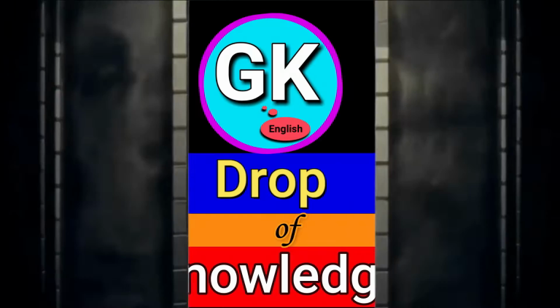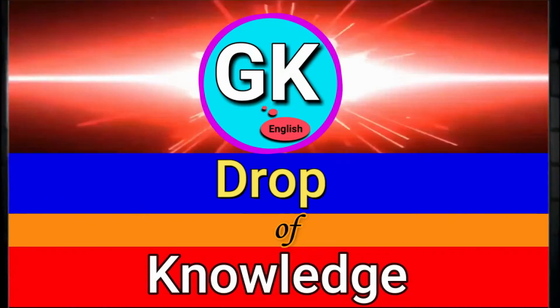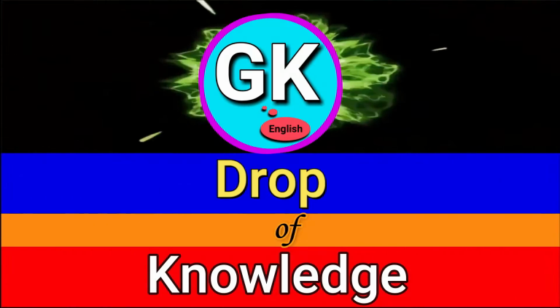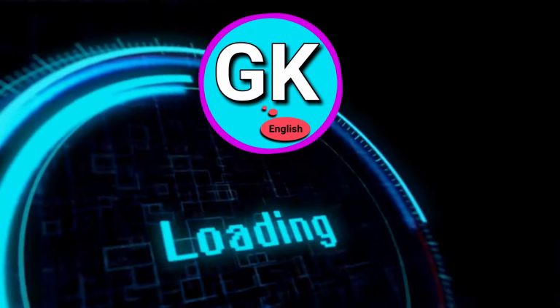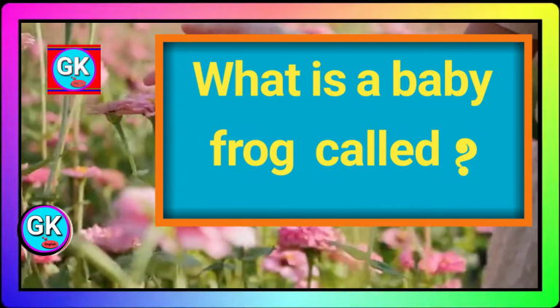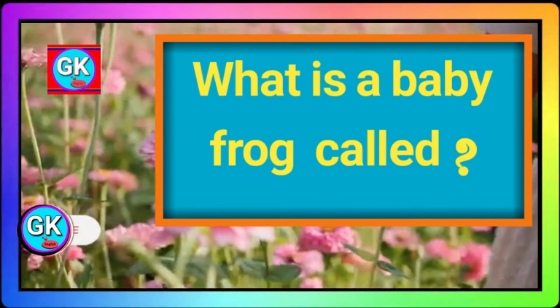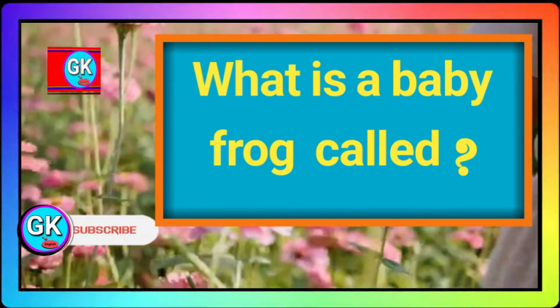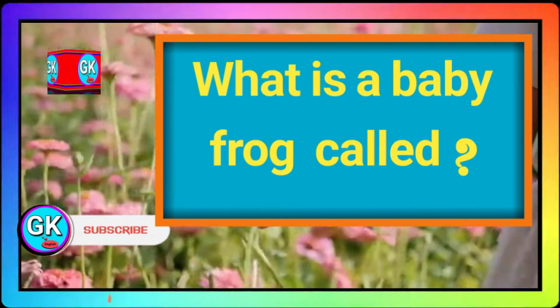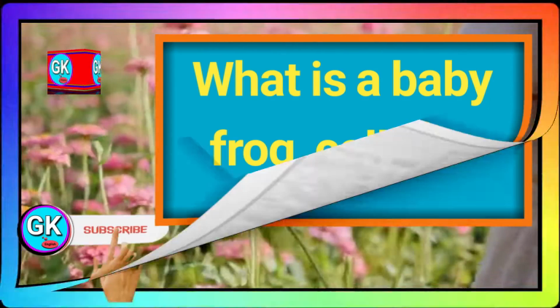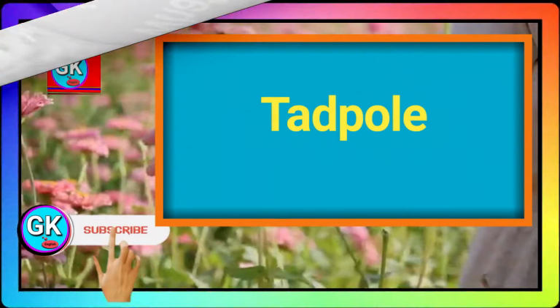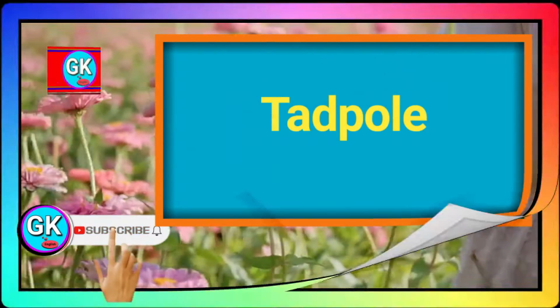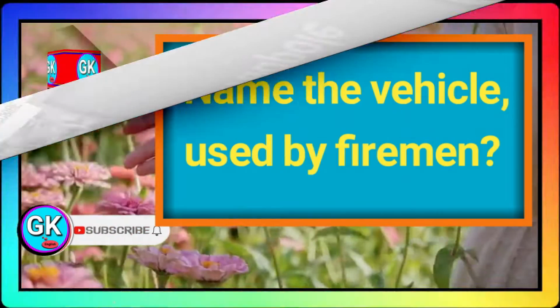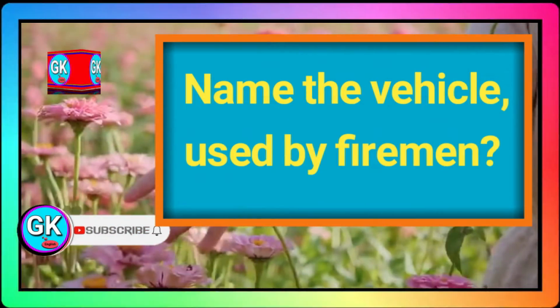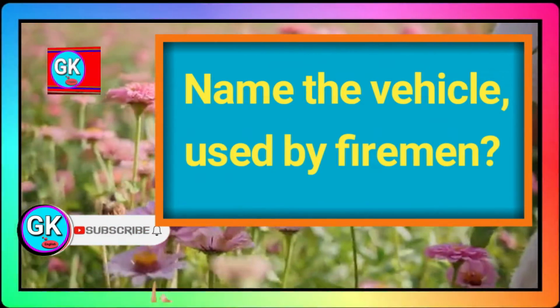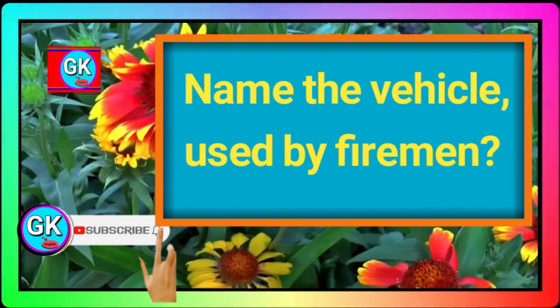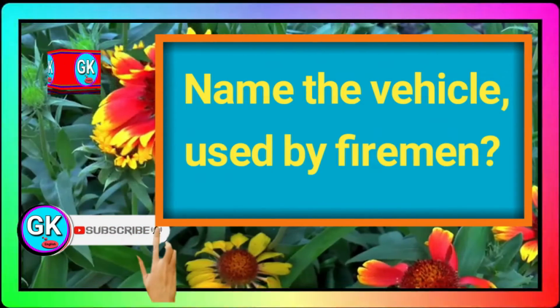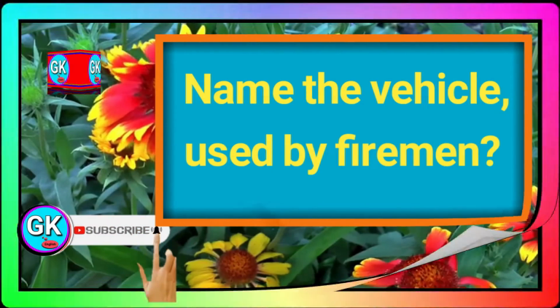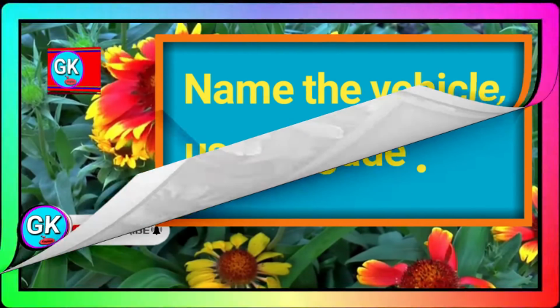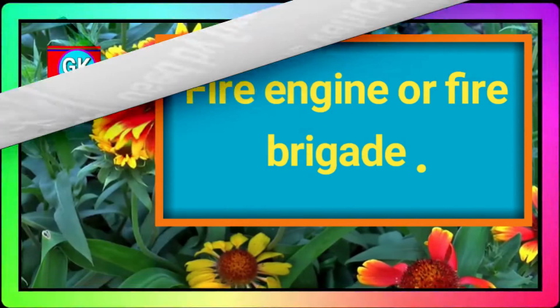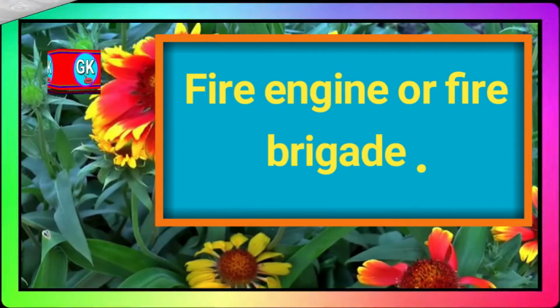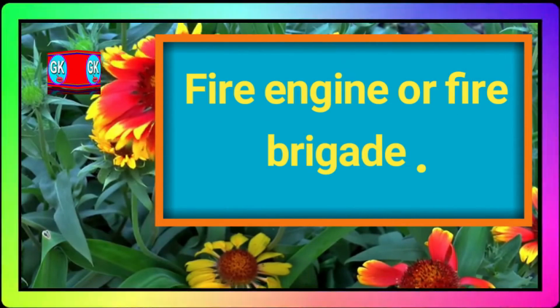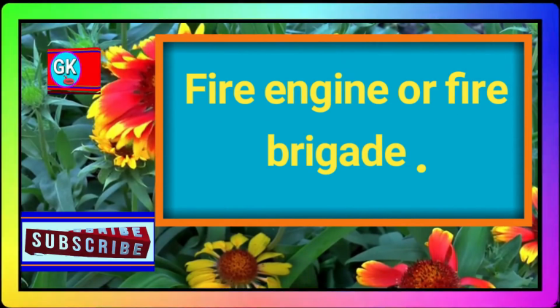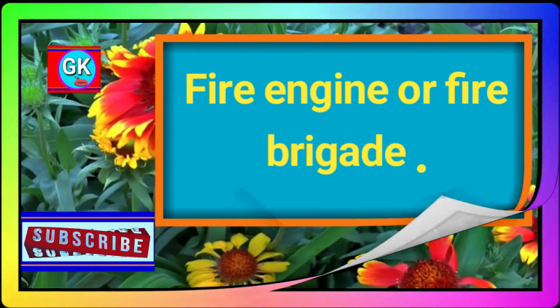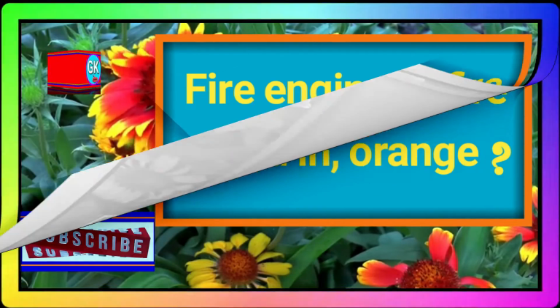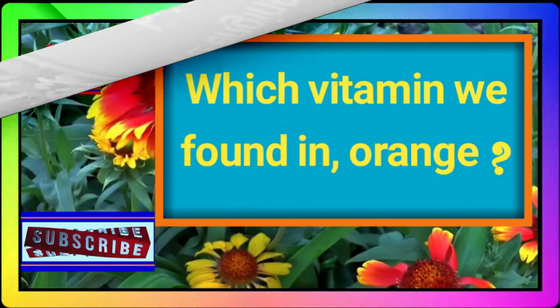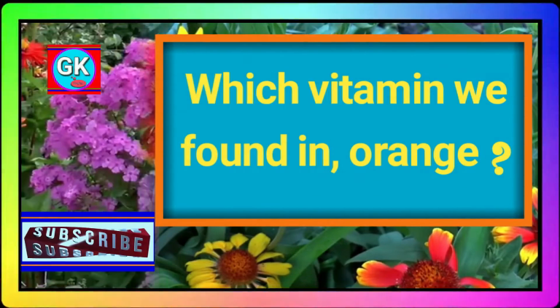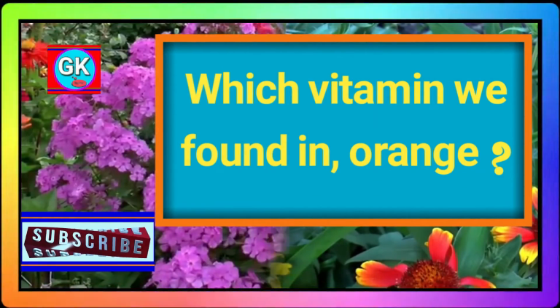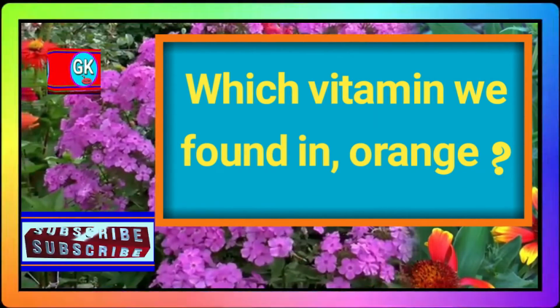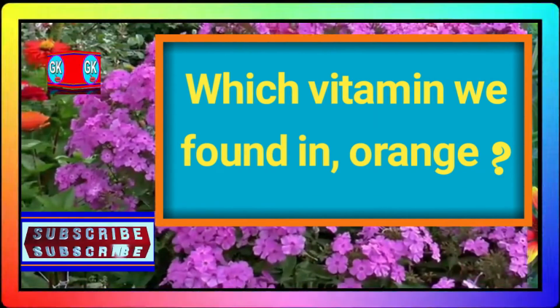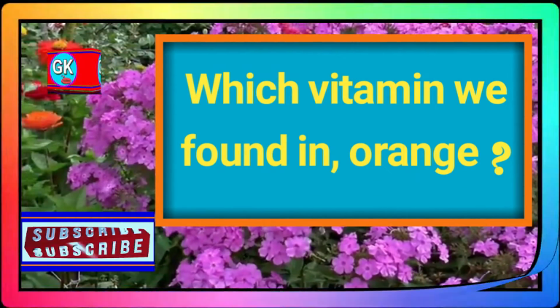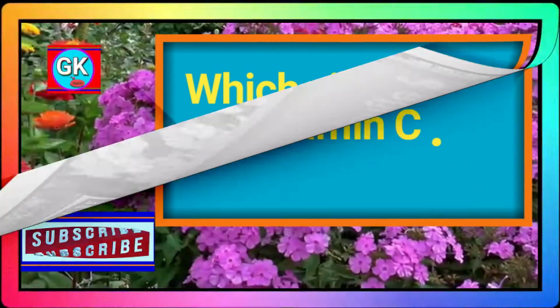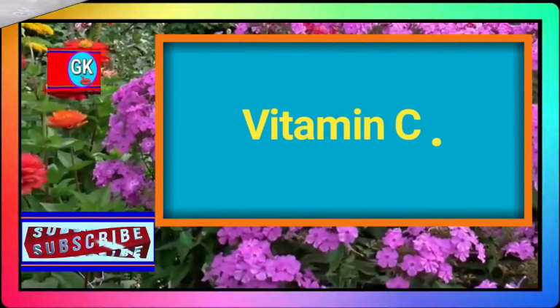Today's first question: What is a baby frog called? Tadpole. Name the vehicle used by firemen. Fire engine or fire brigade. Which vitamin do we find in orange? Vitamin C.